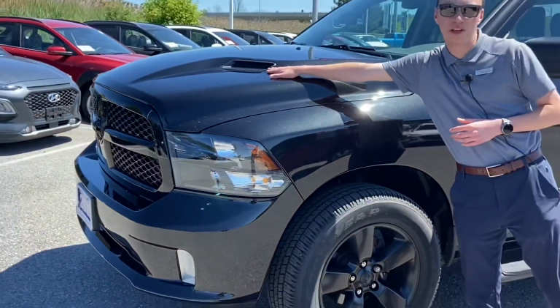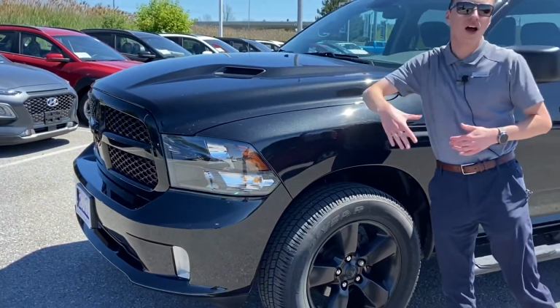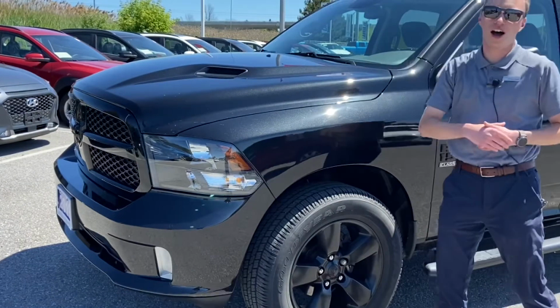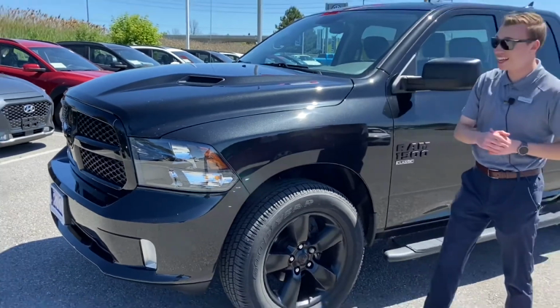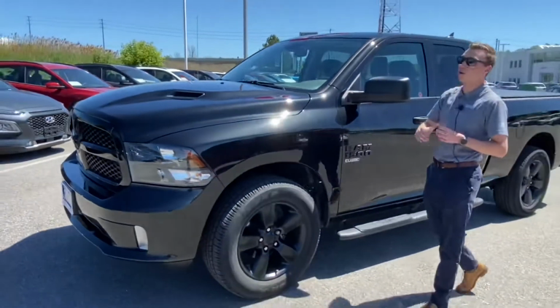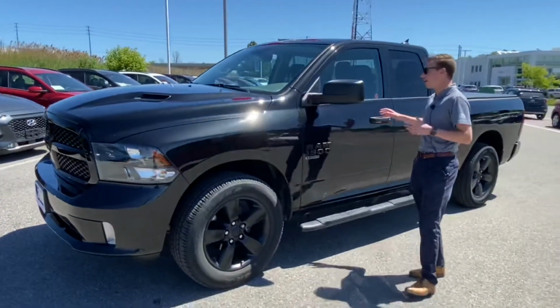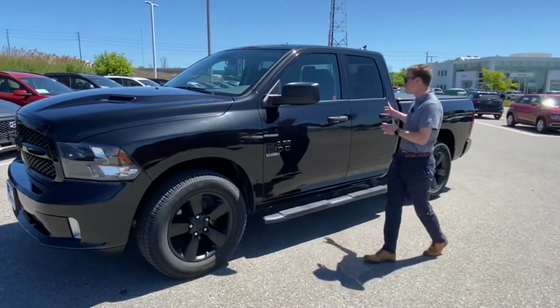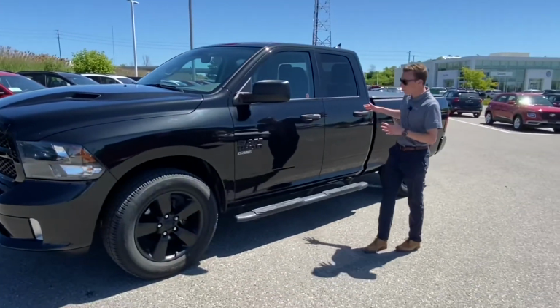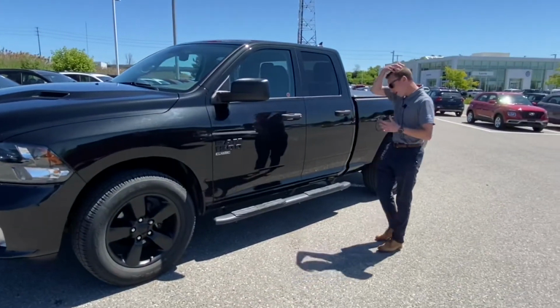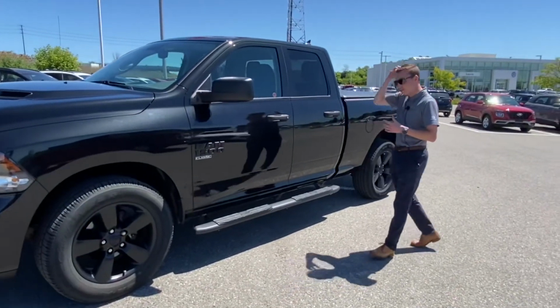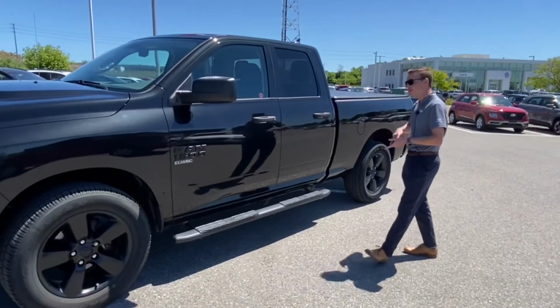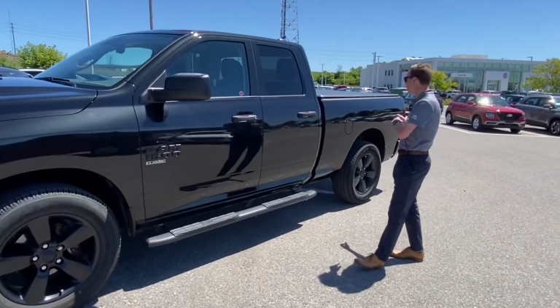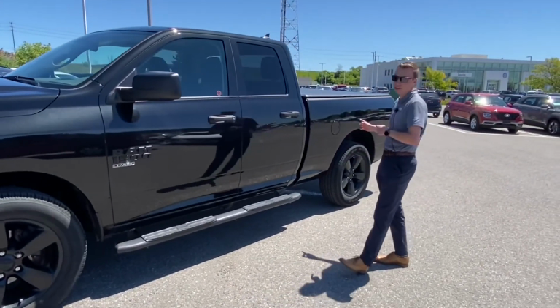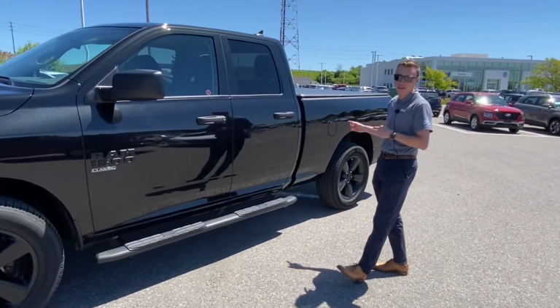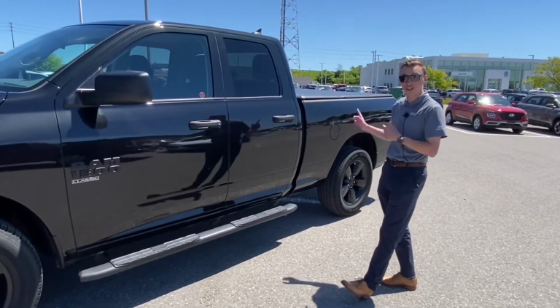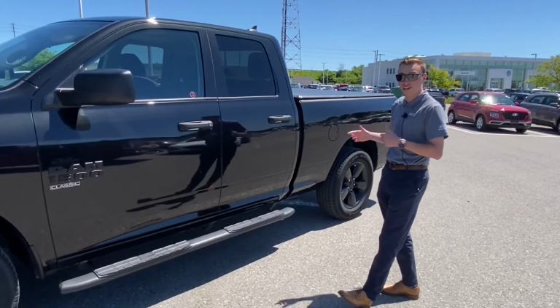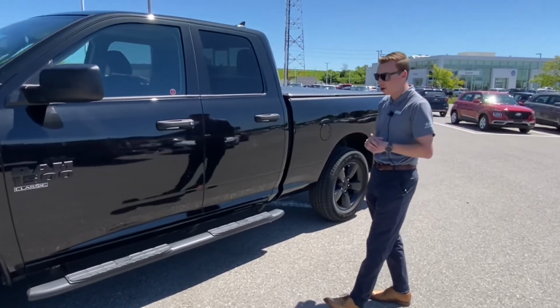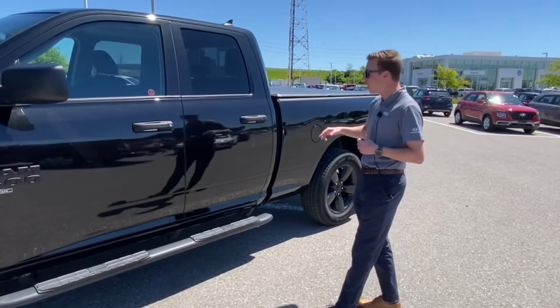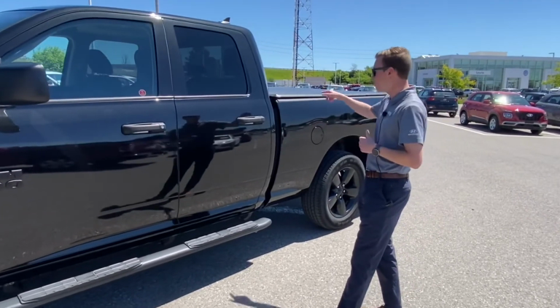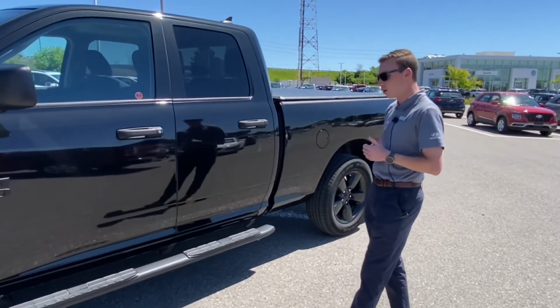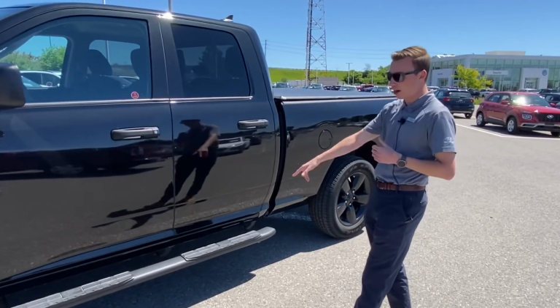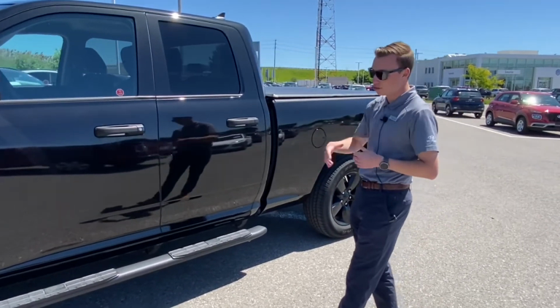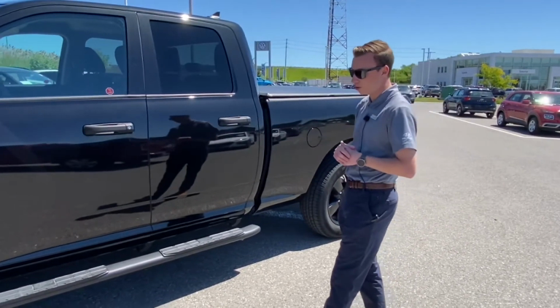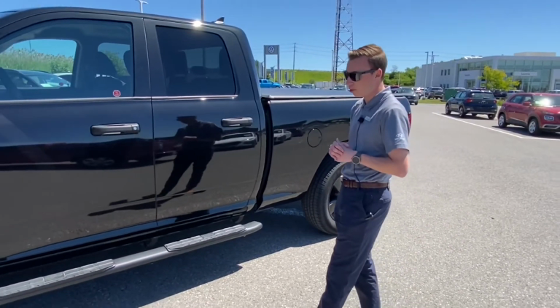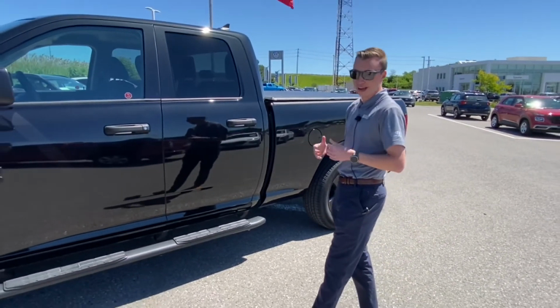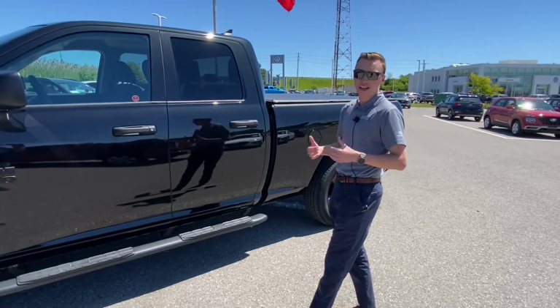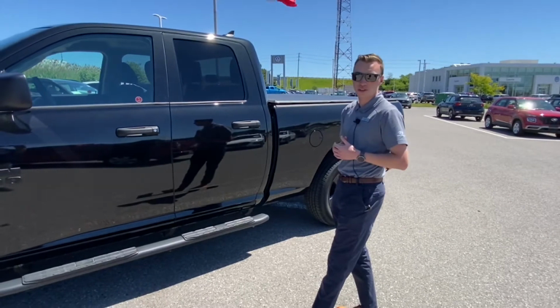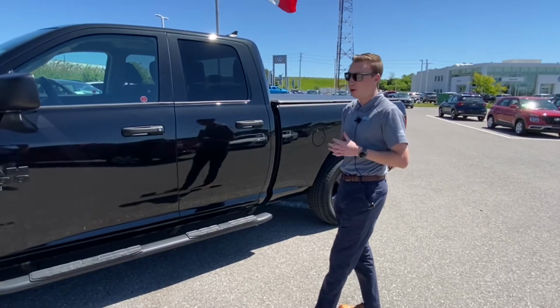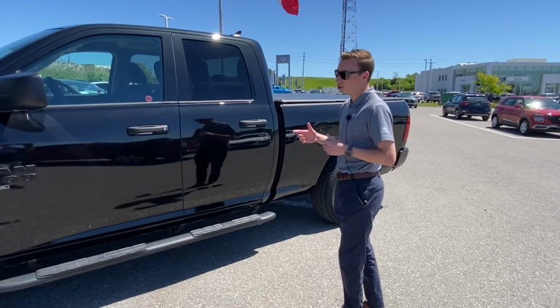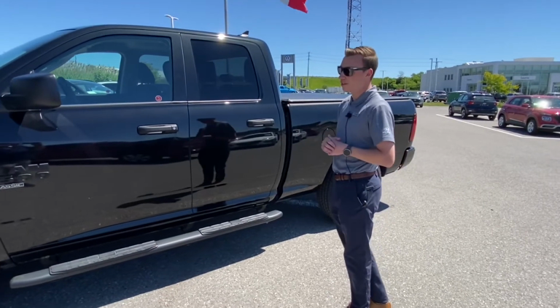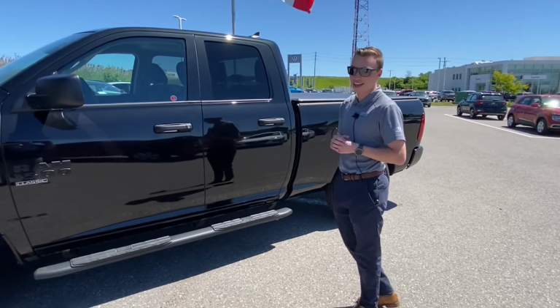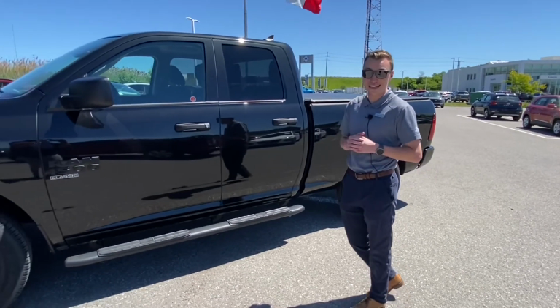It is a quad cab, so it's got the smaller back door, but that does mean you get the bigger bed — it's a six and a half foot box with a tunnel cover. It's also got the running boards. Like I said, super low miles, only 27,000 km on a 2019.